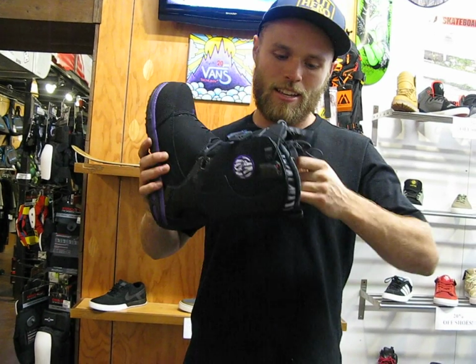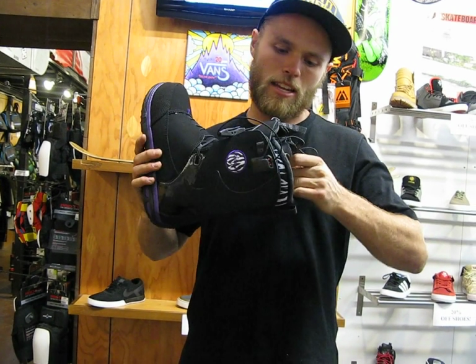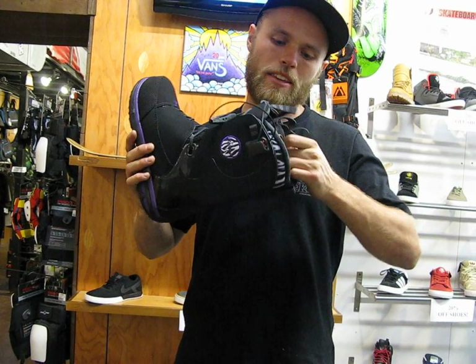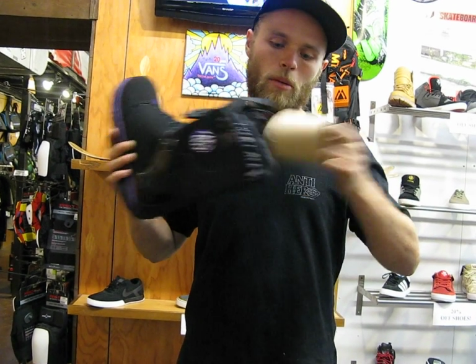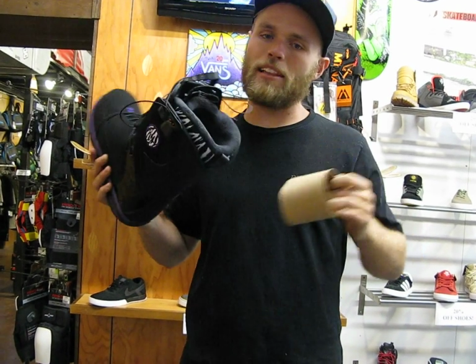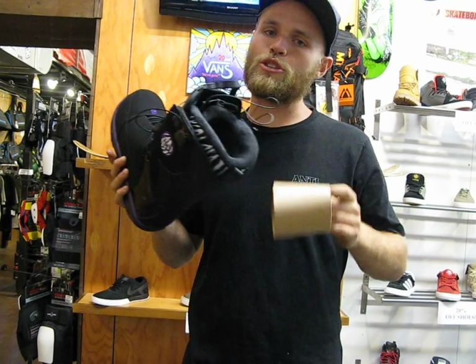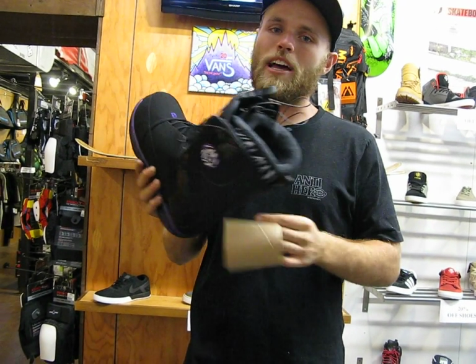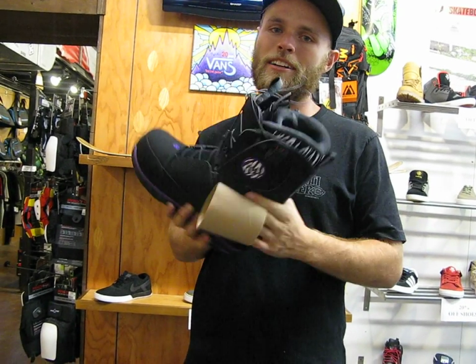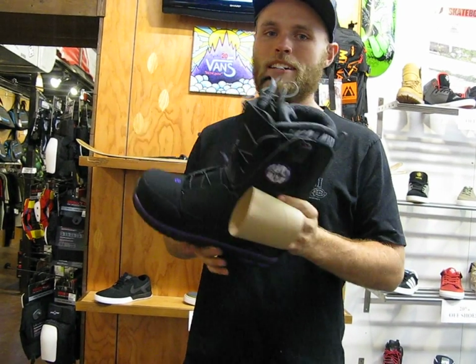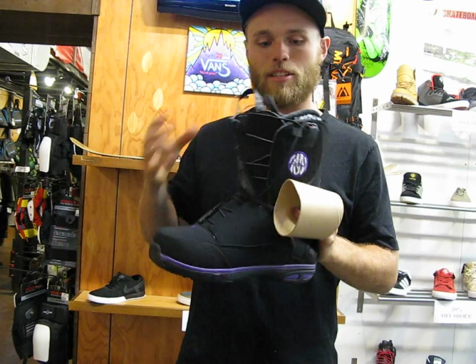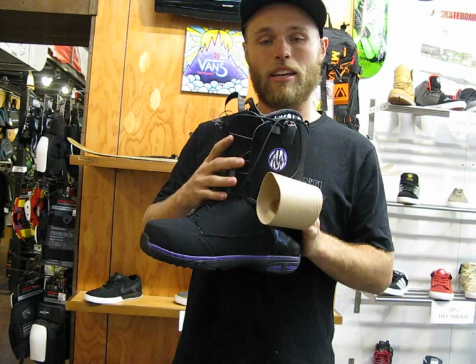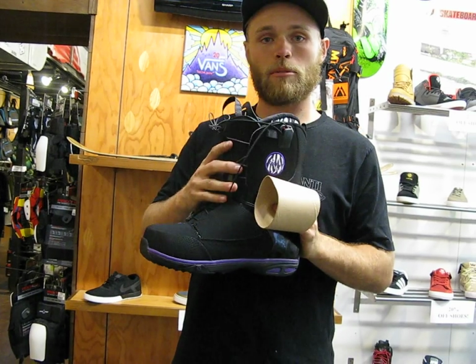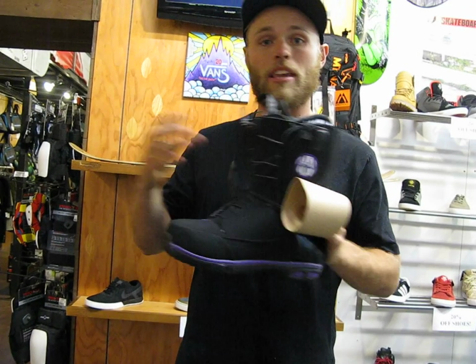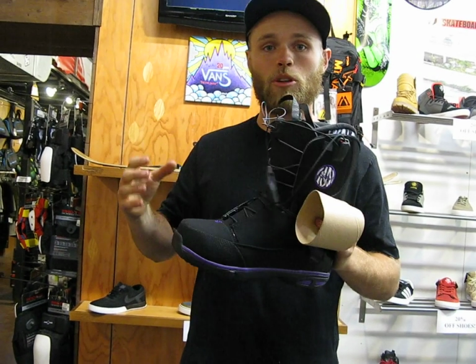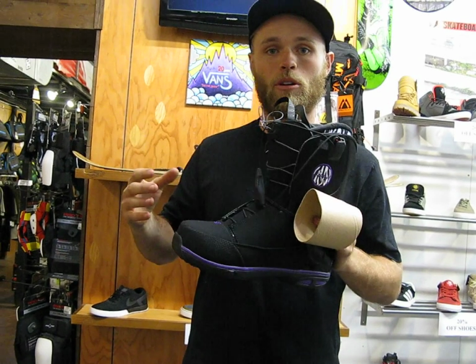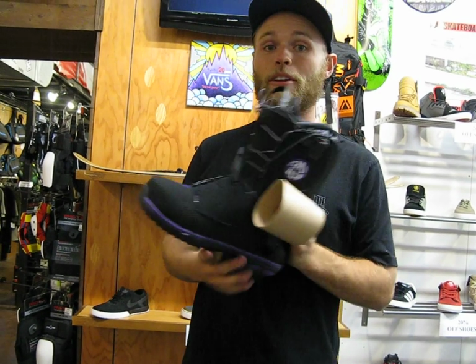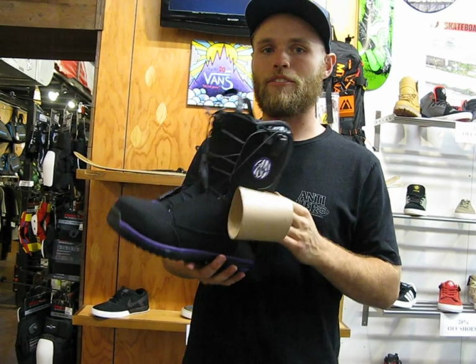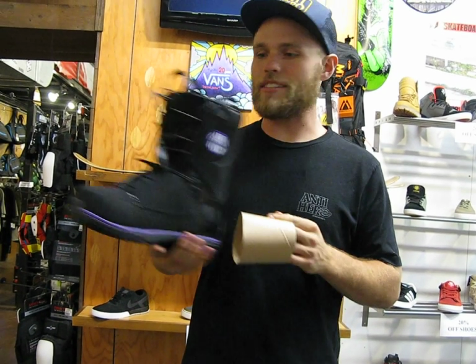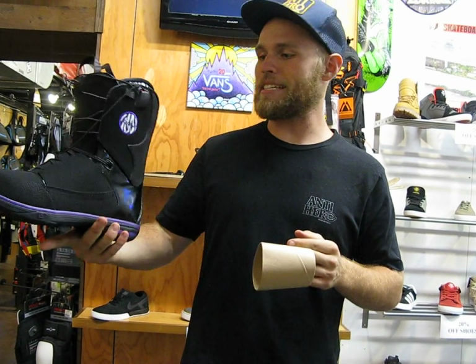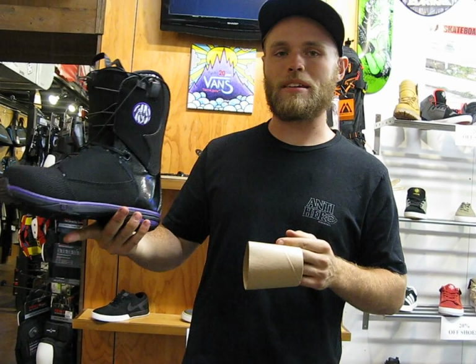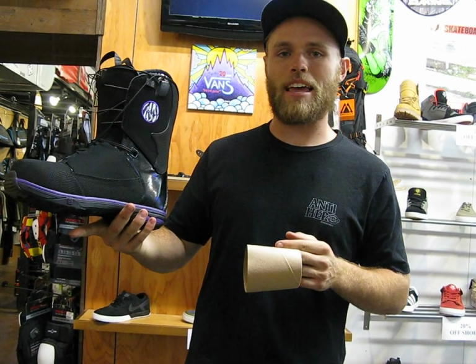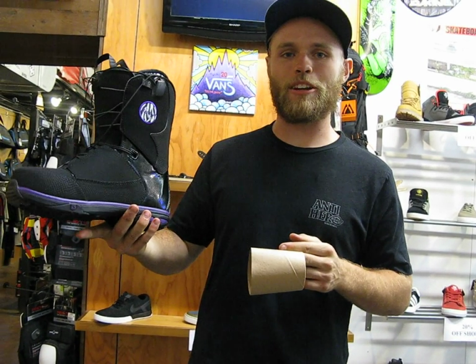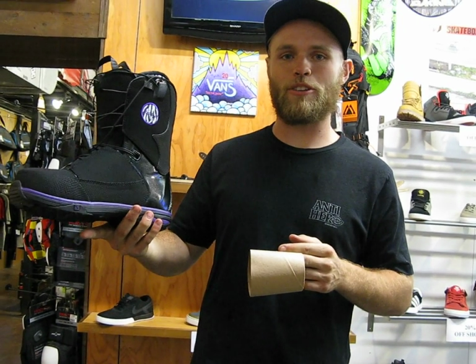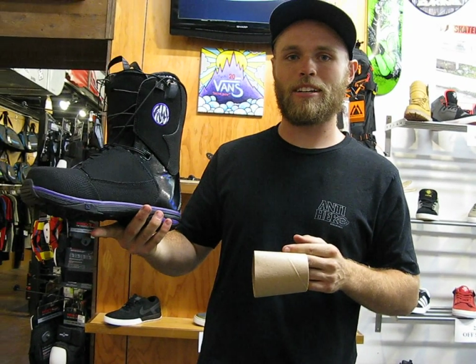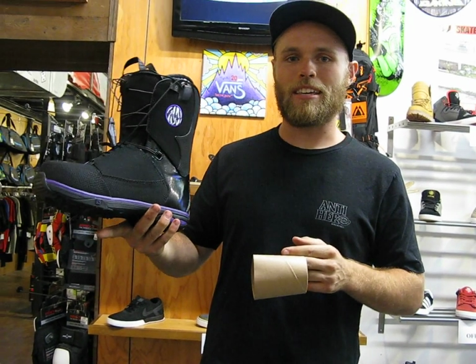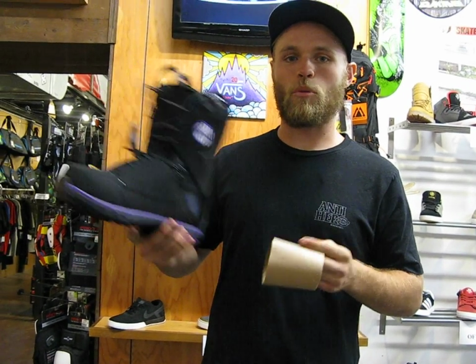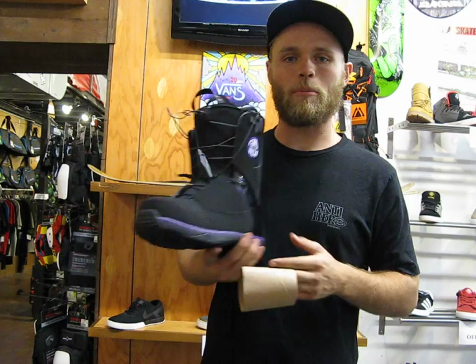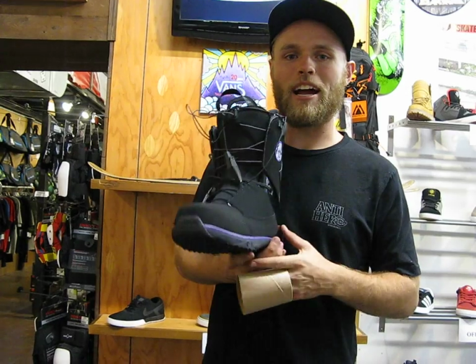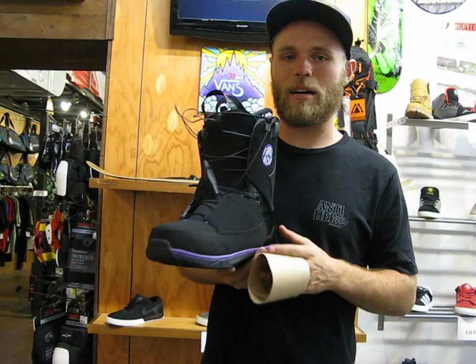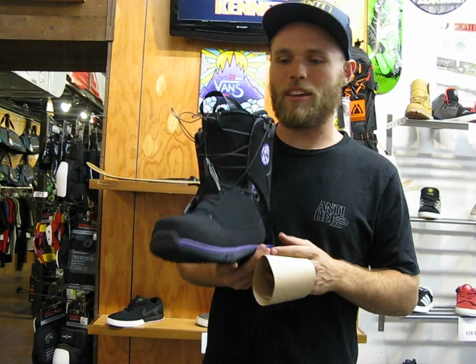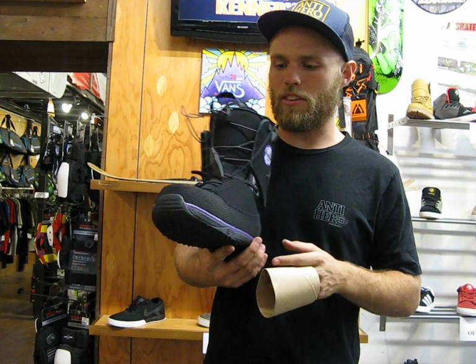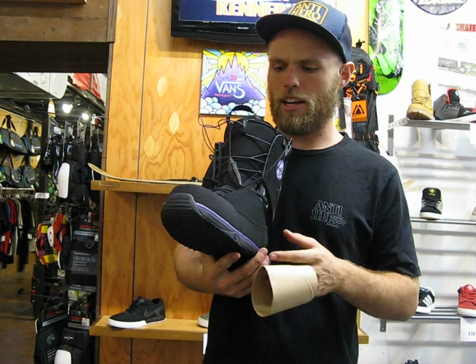It's got the Salomon Halo 2 liner. This thing's really comfortable, heat moldable — literally feels like it's a little piece of heaven on your foot — and will keep you warm and dry and comfy all day long.